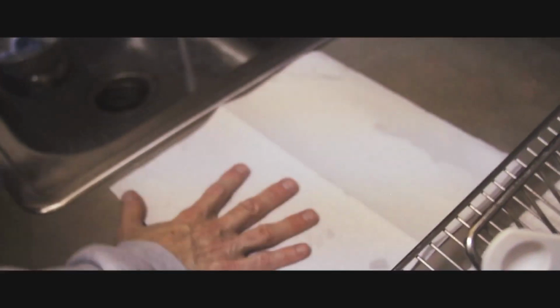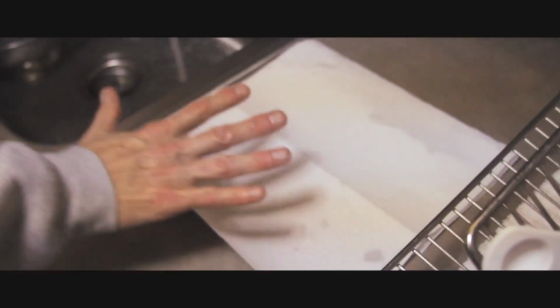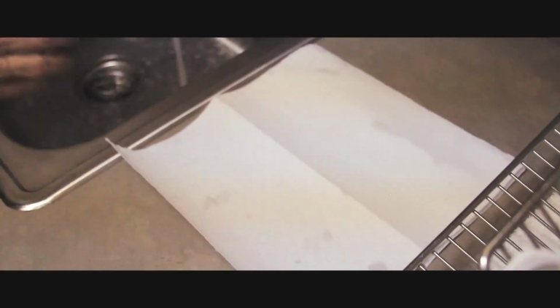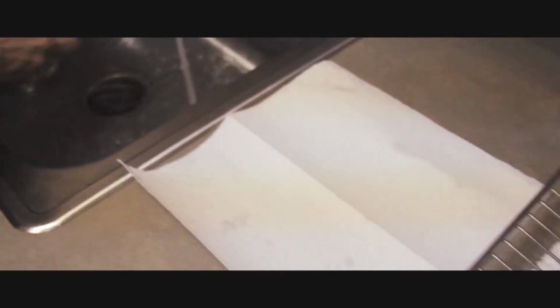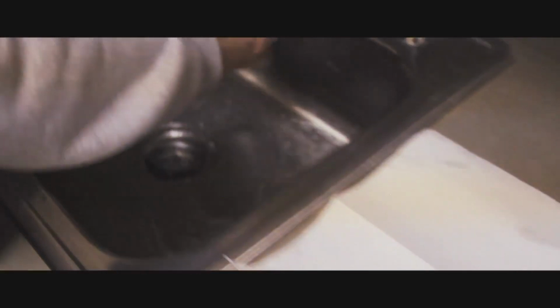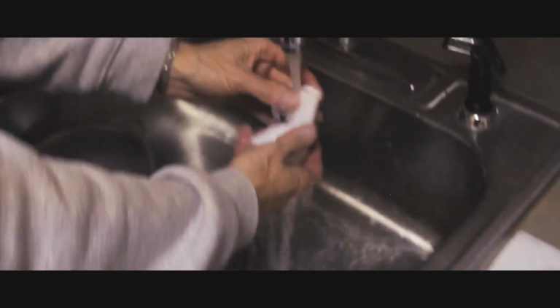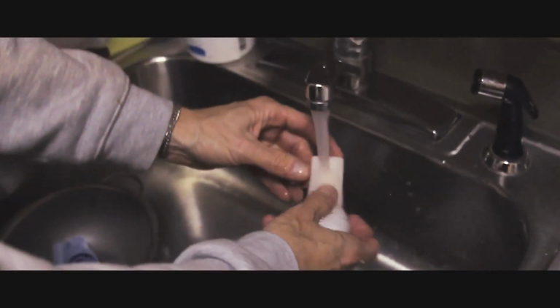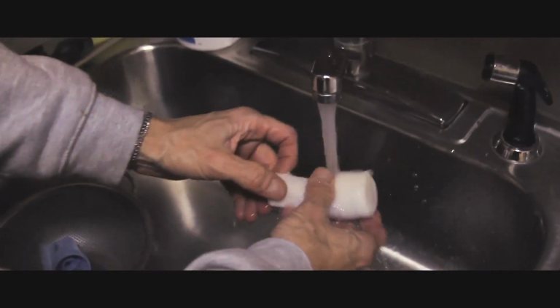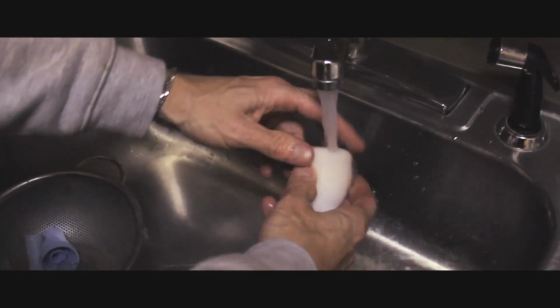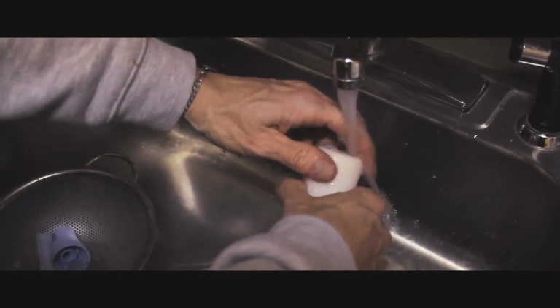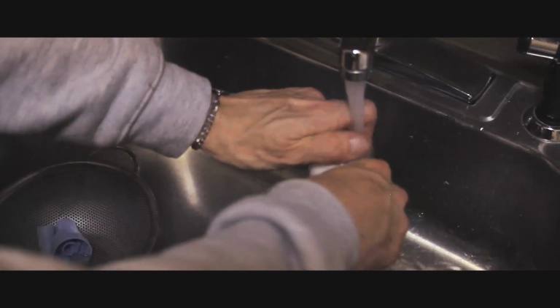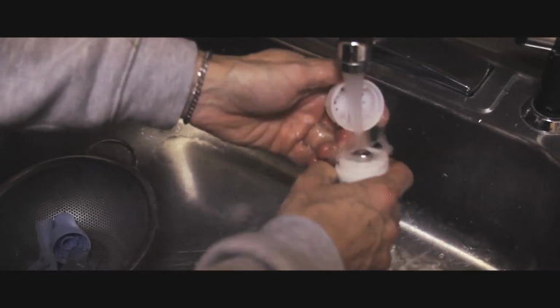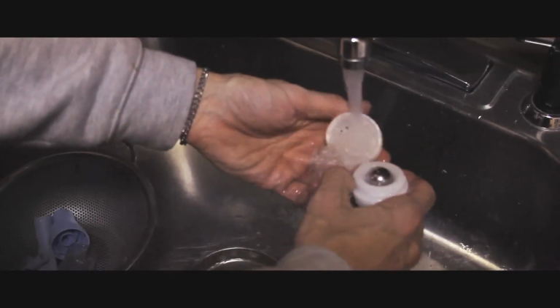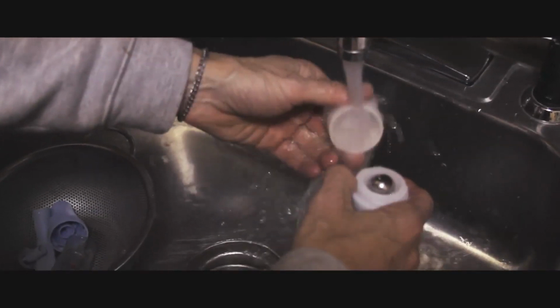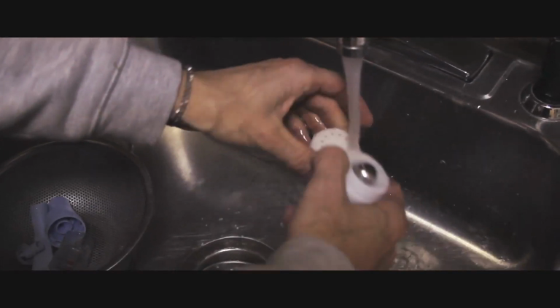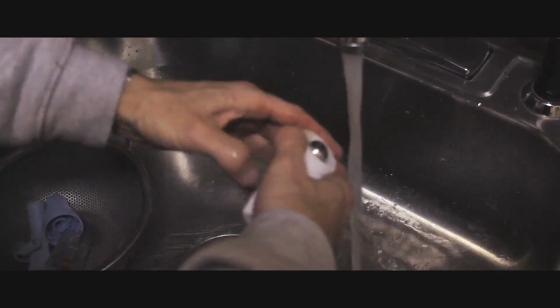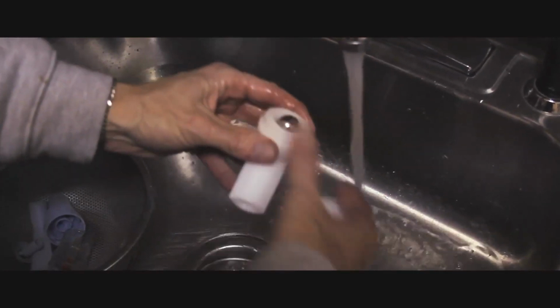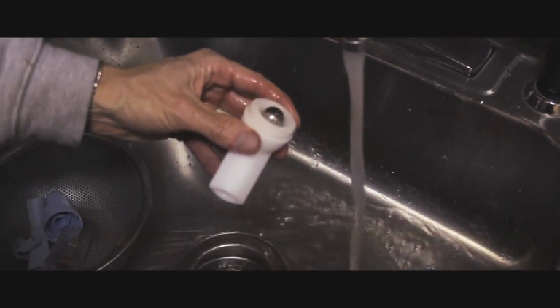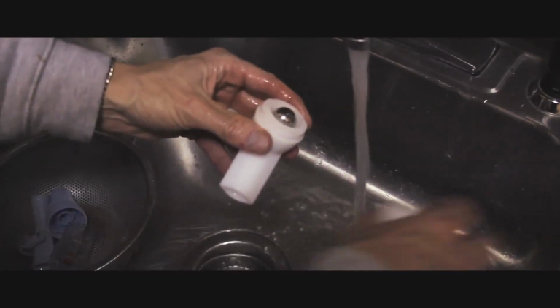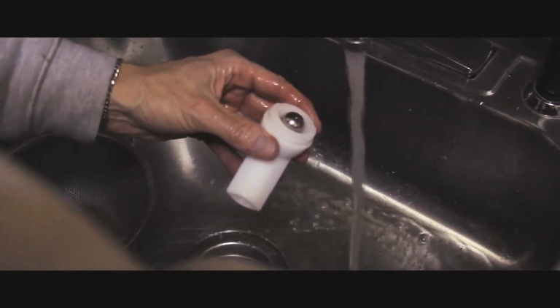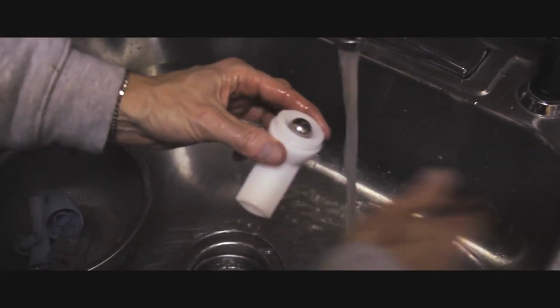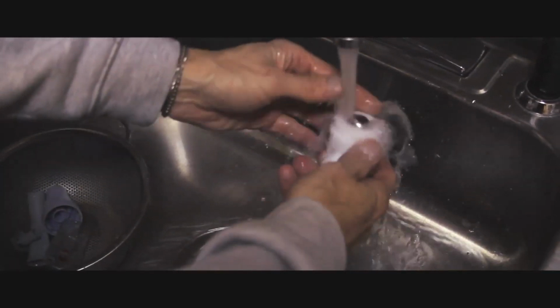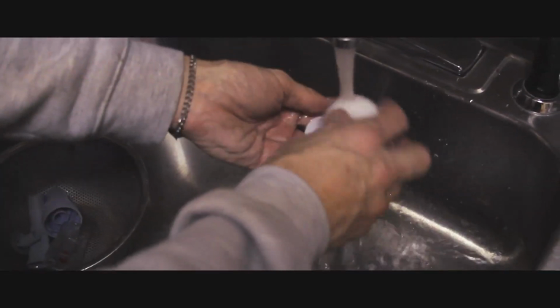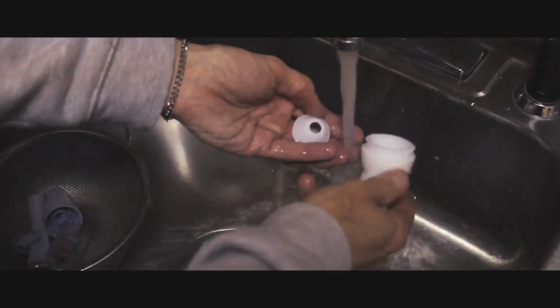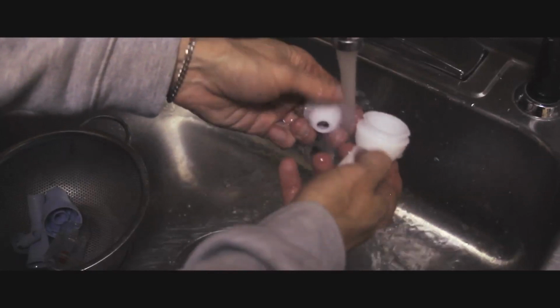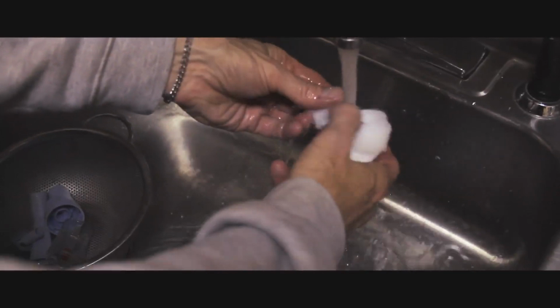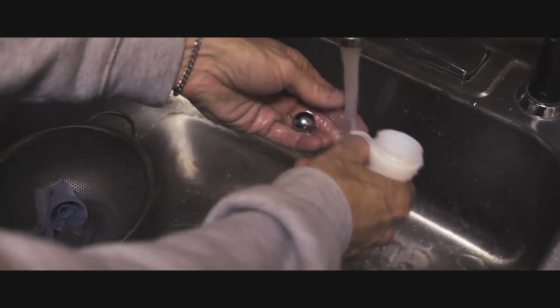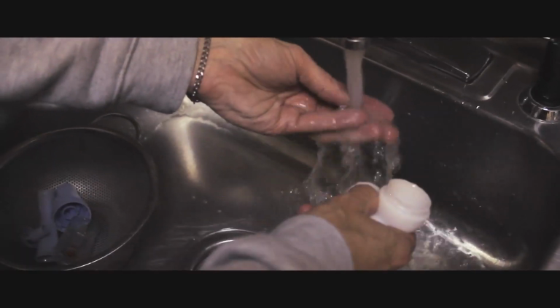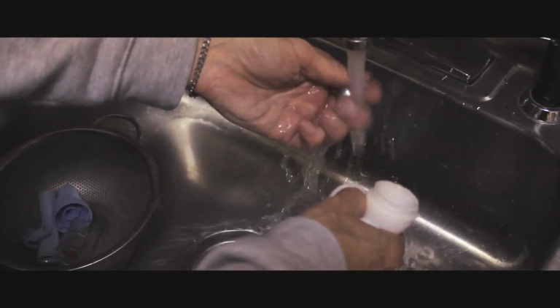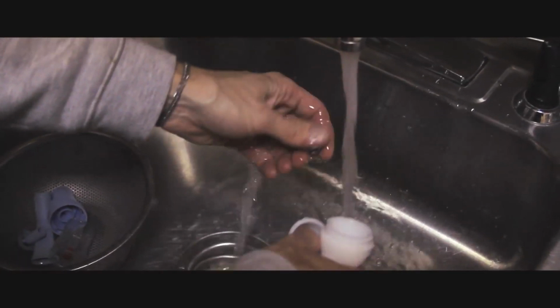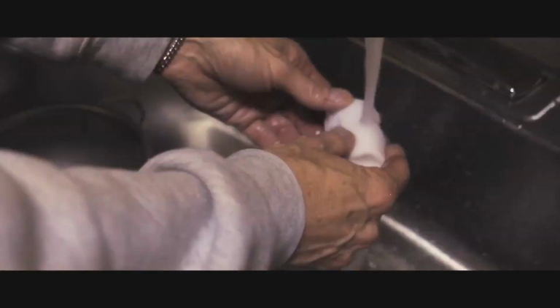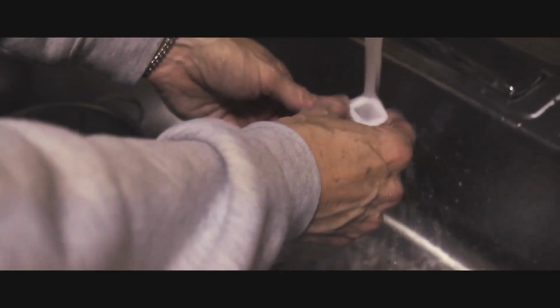I clean the flutter after each use. I disassemble and rinse with tap water after each session and wipe with a clean paper towel. Every few days I clean with a mild soap detergent.